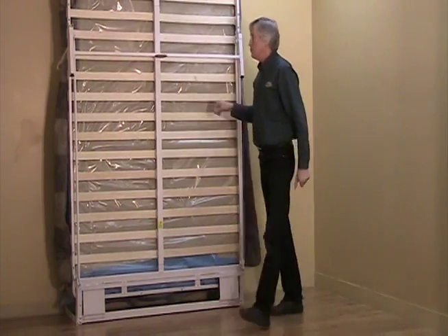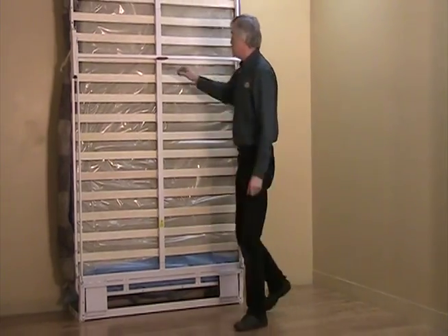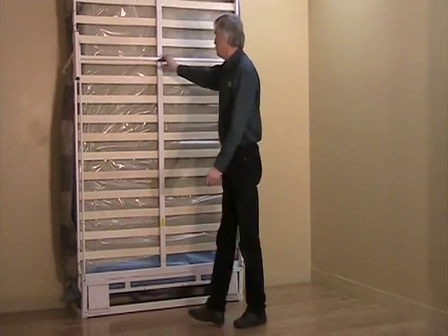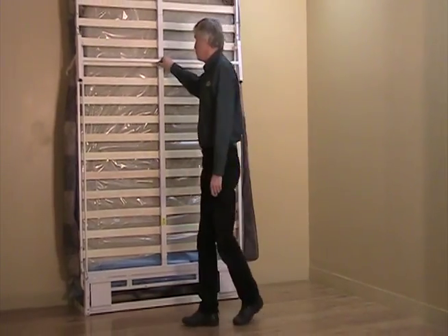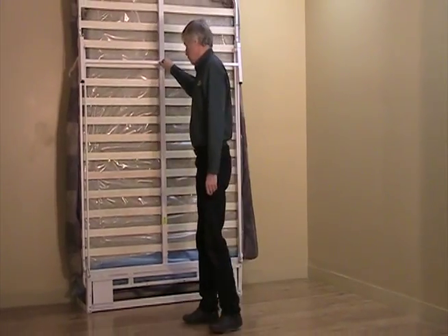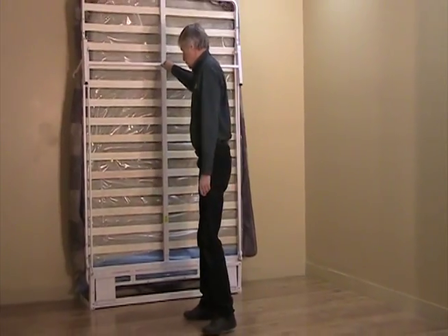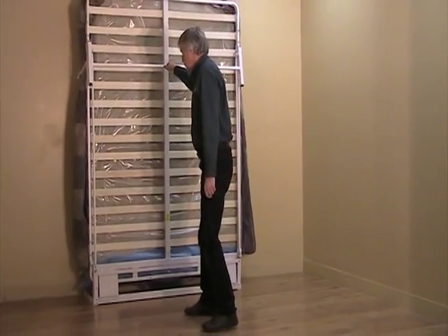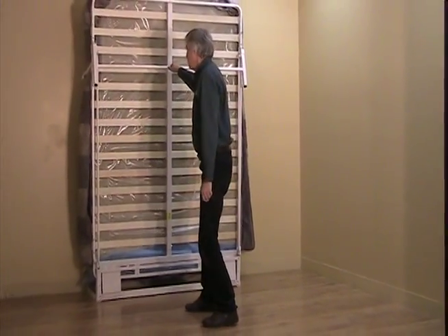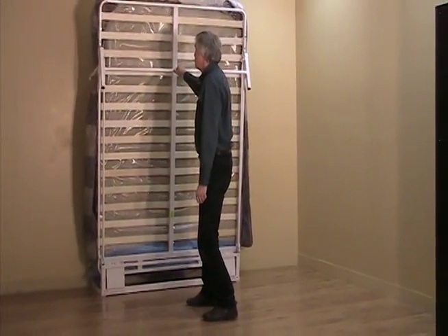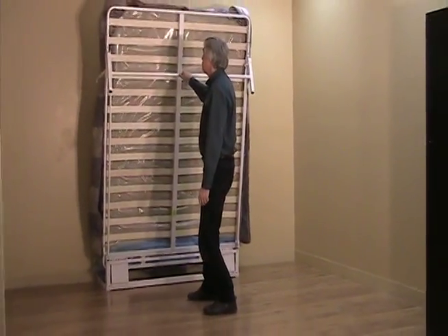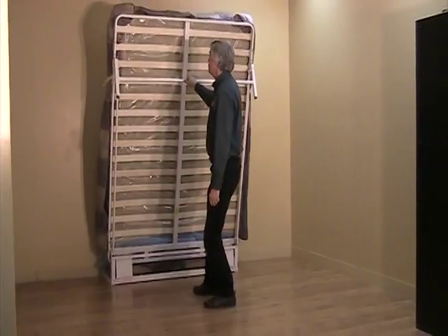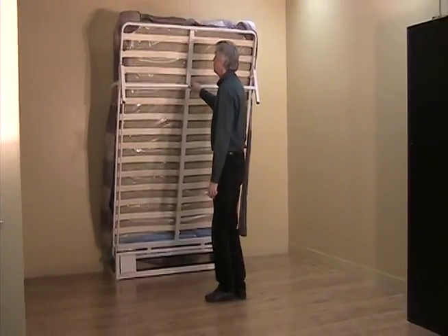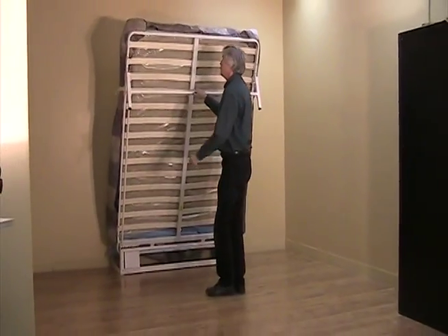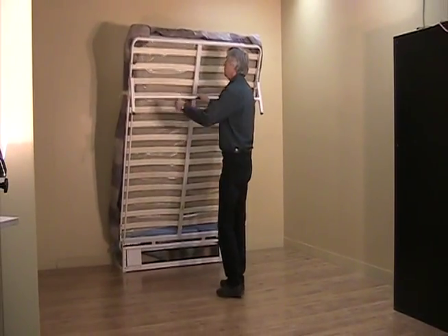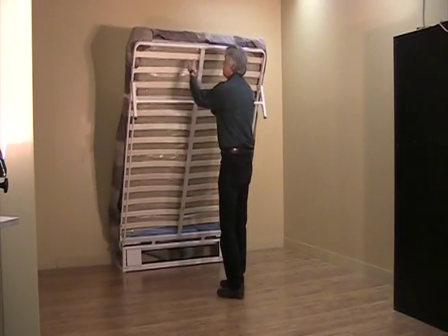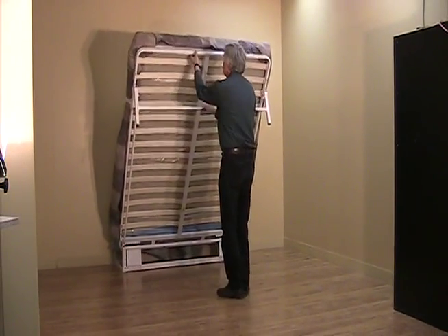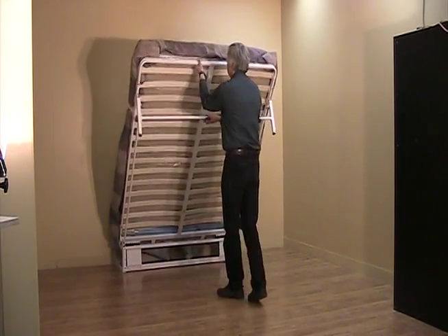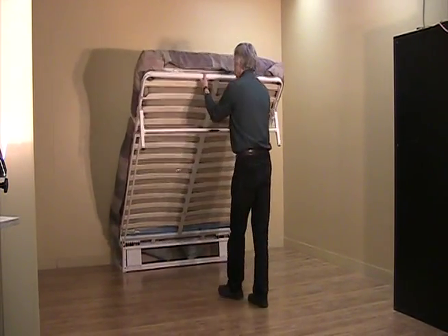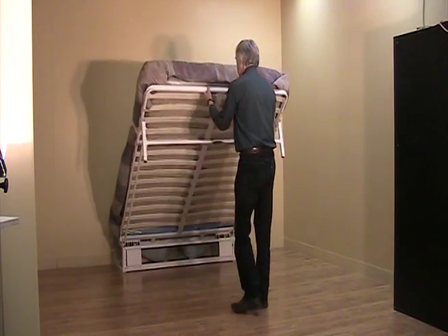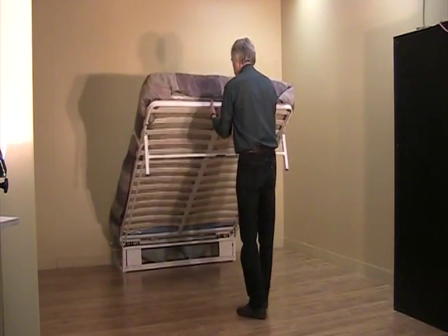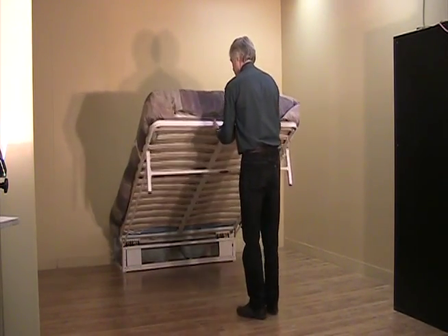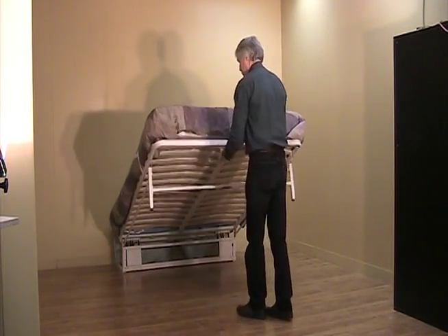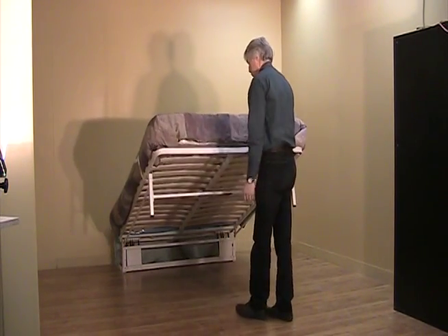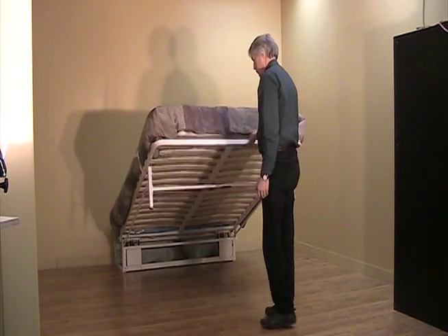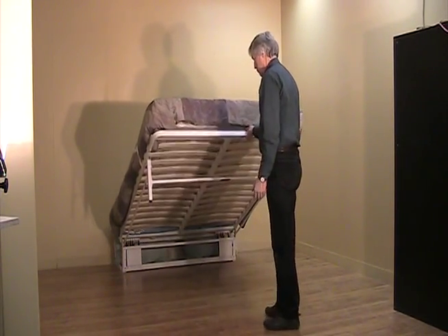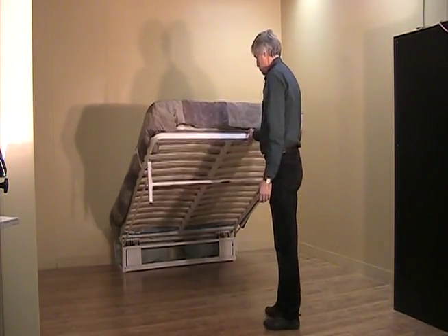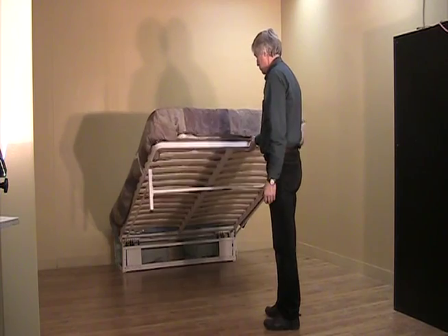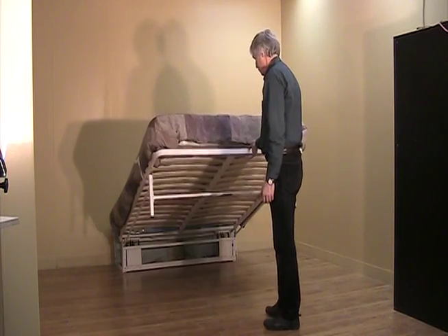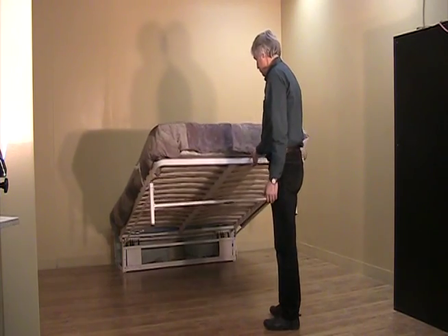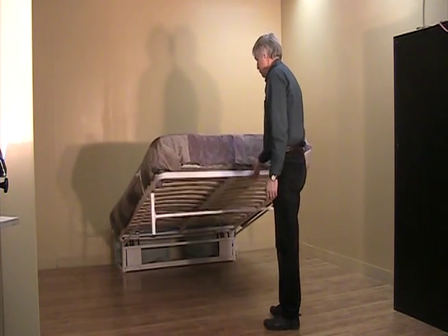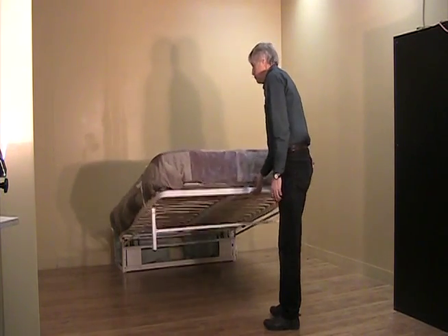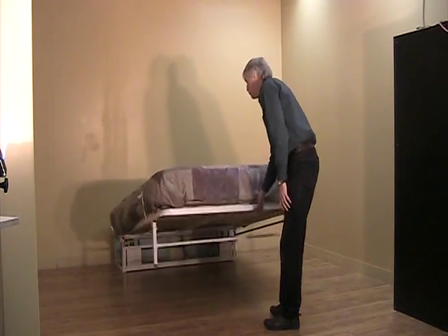Raising and lowering can be done with fingertip control, making it easy to operate by people of all ages. This bed is suitable for installation in both residential and commercial applications.